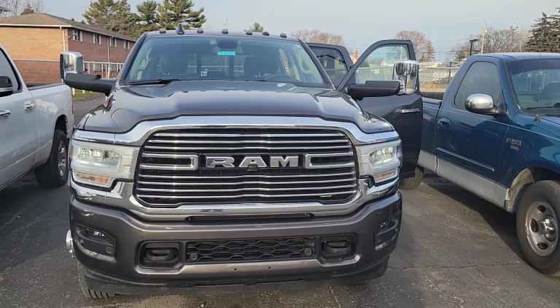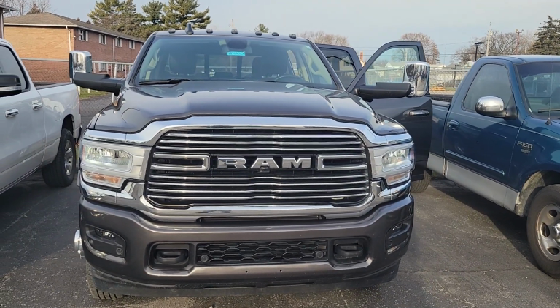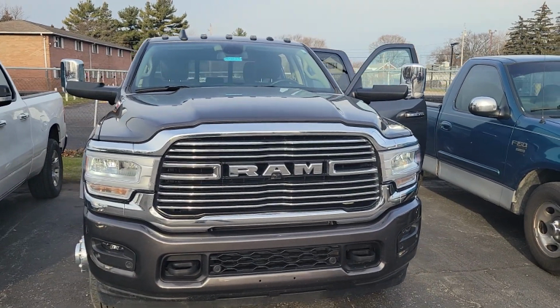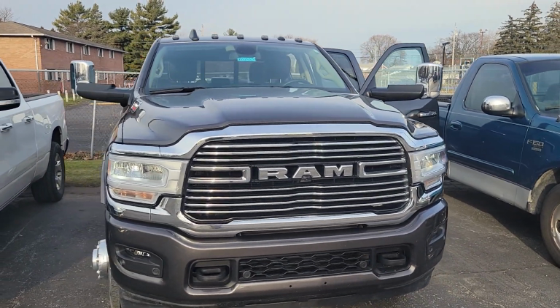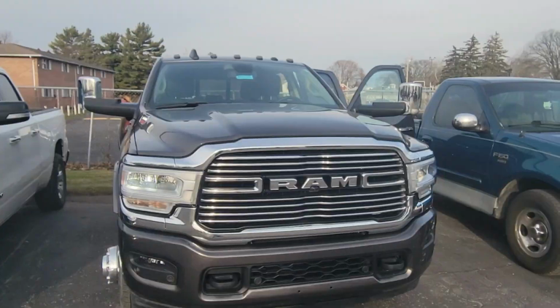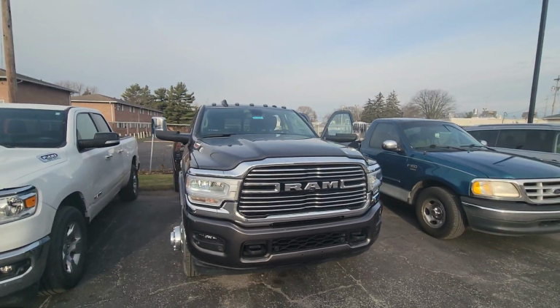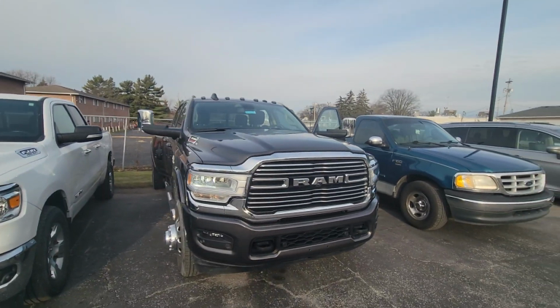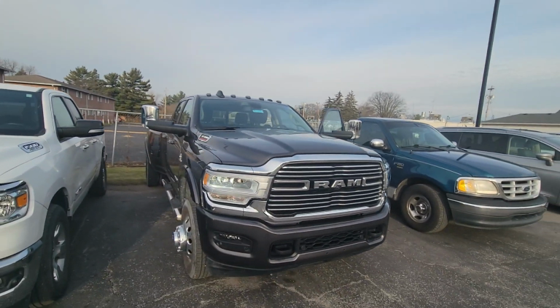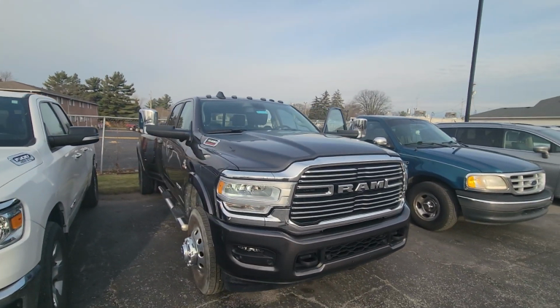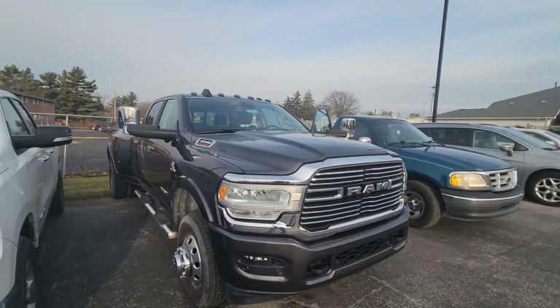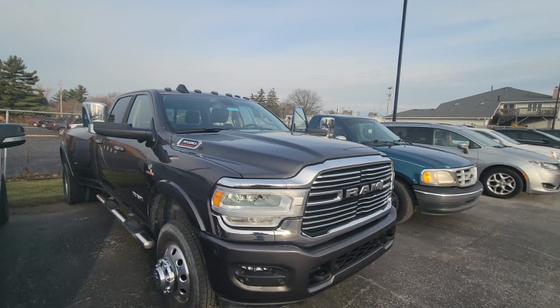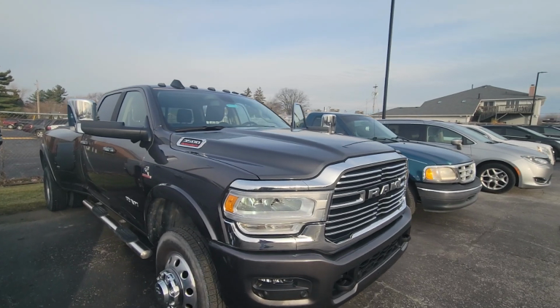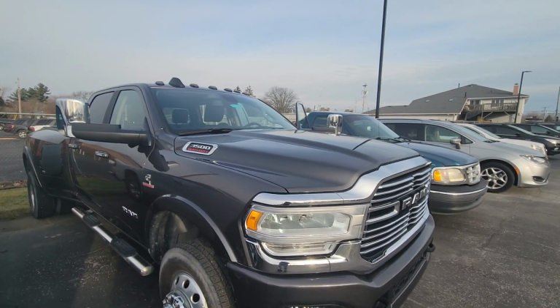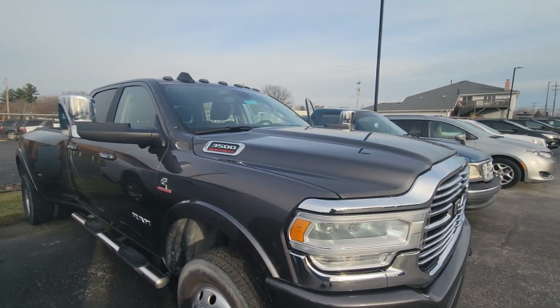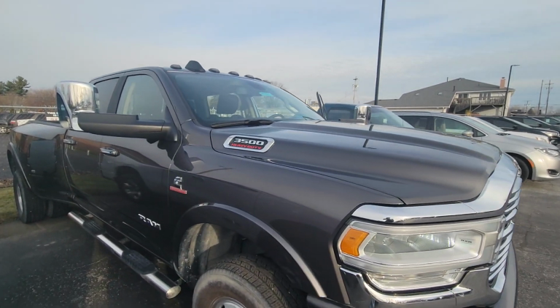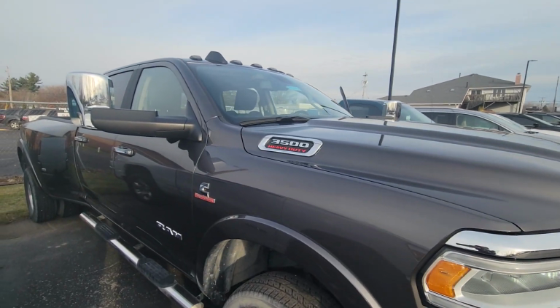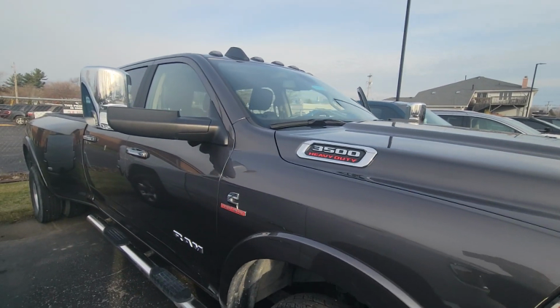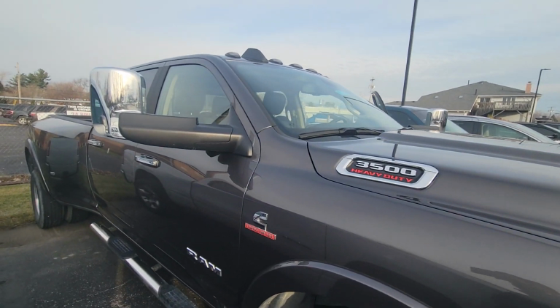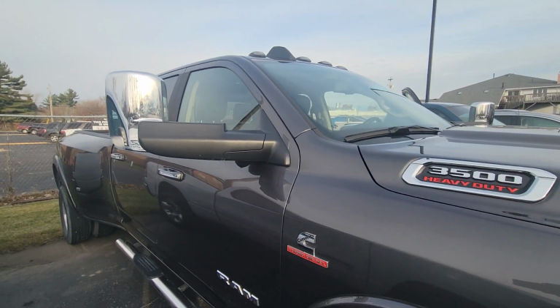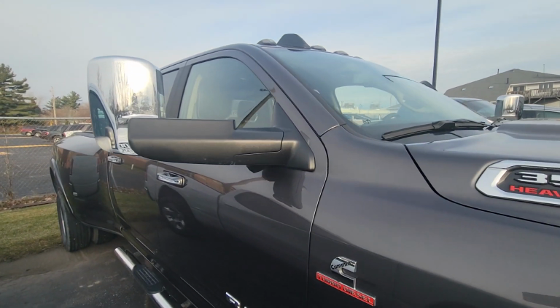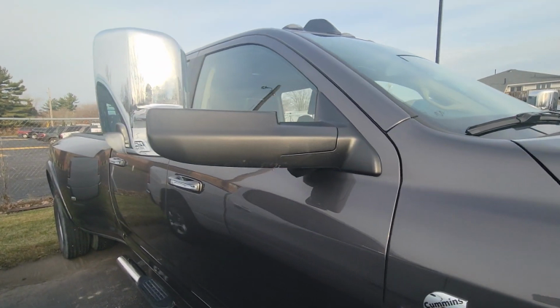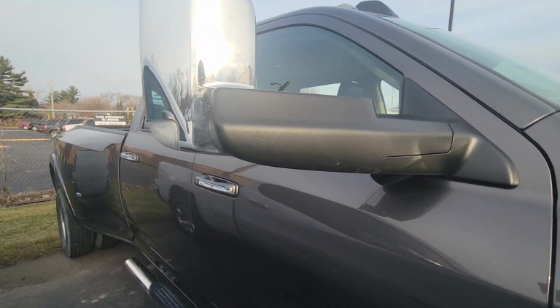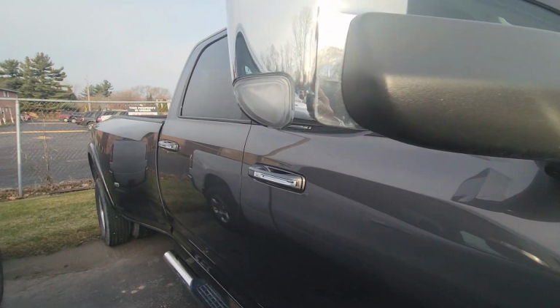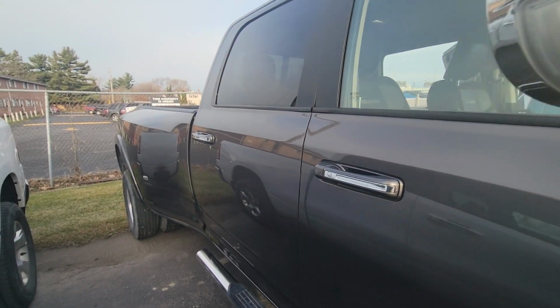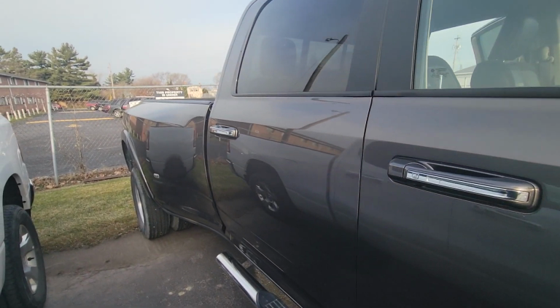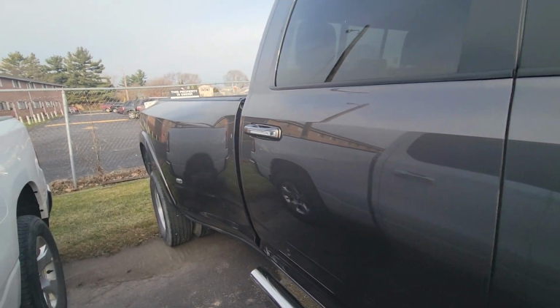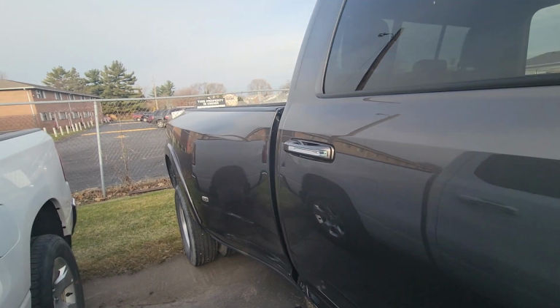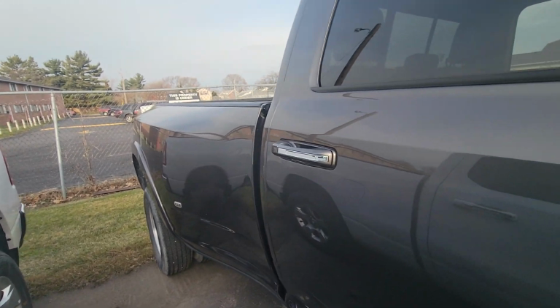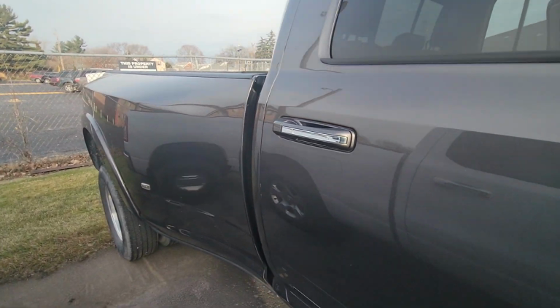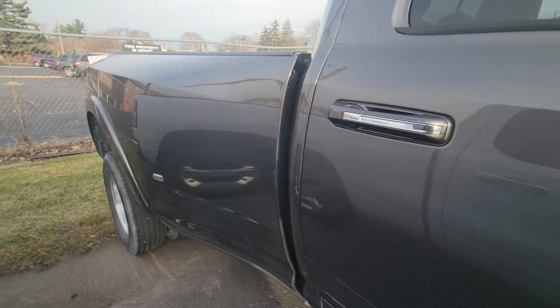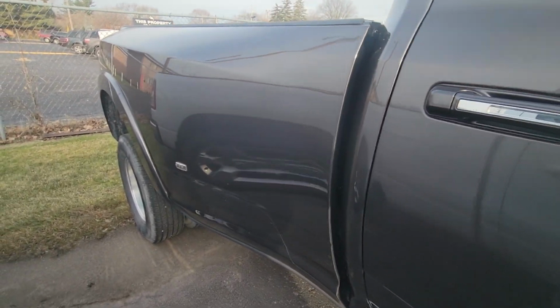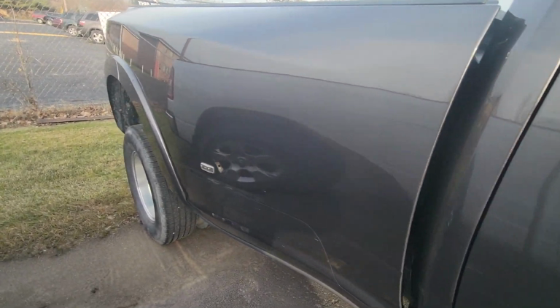Hey David, this is Mike with Firelands Chrysler Dodge Jeep Ram. I just wanted to show you this truck. This is a pre-owned — pretty gently pre-owned — I'll show you the miles when we get in there, but it's a dually.